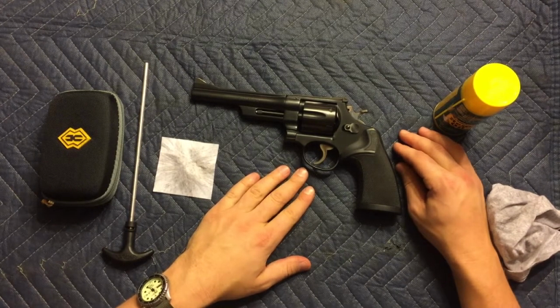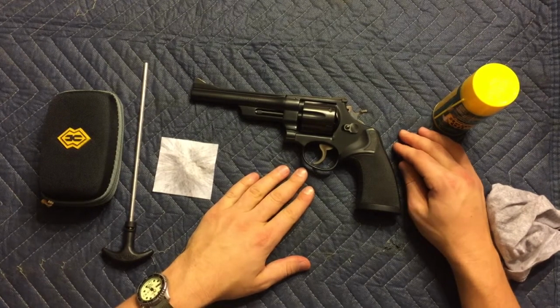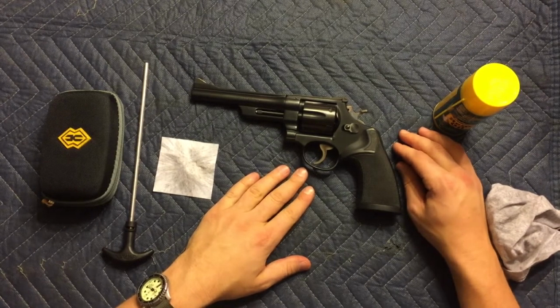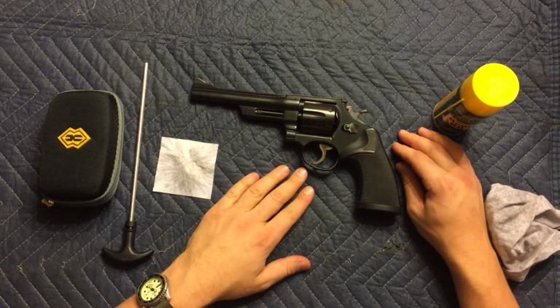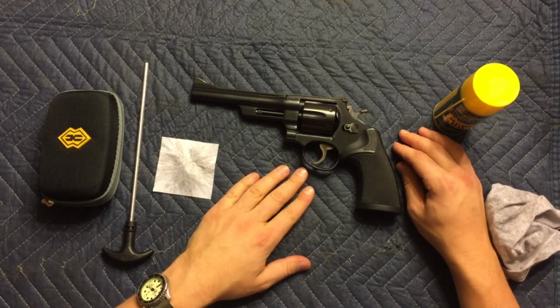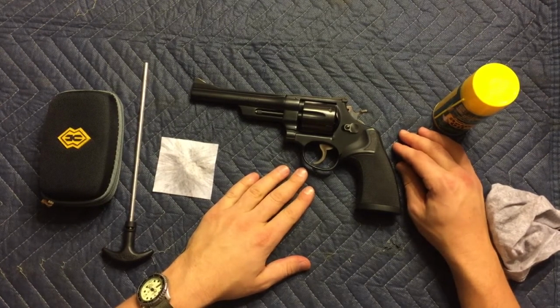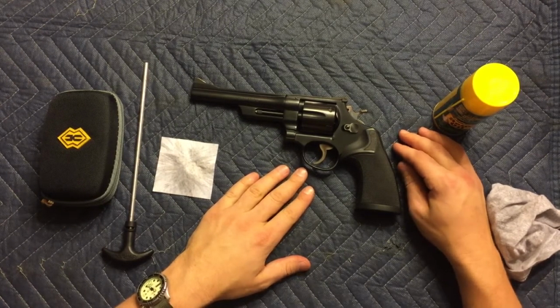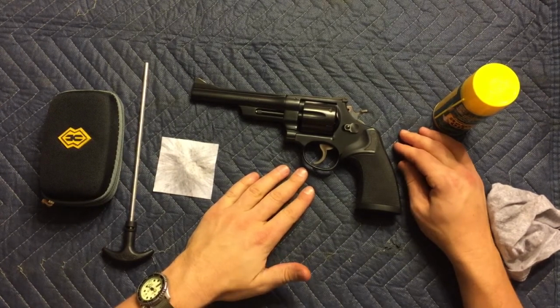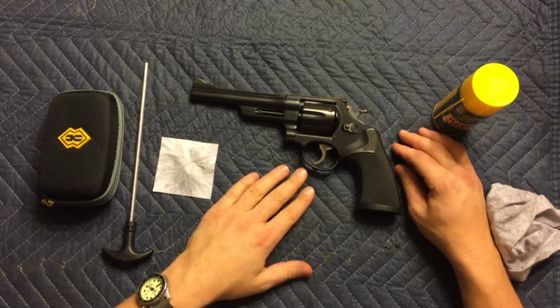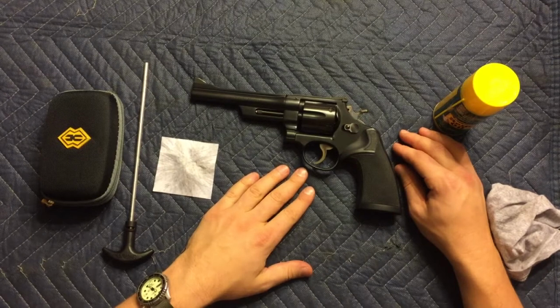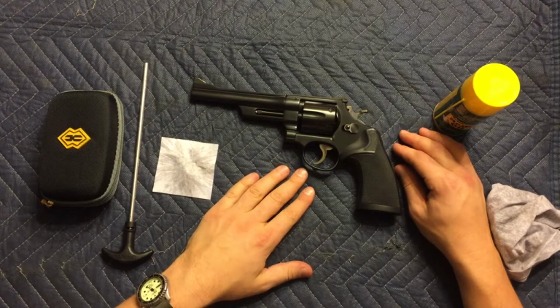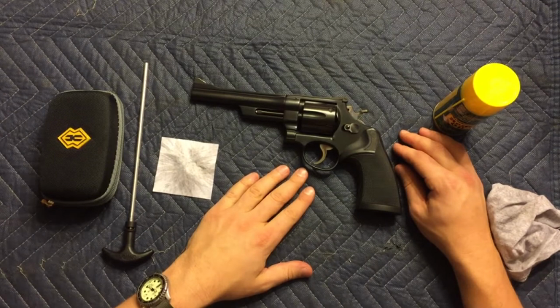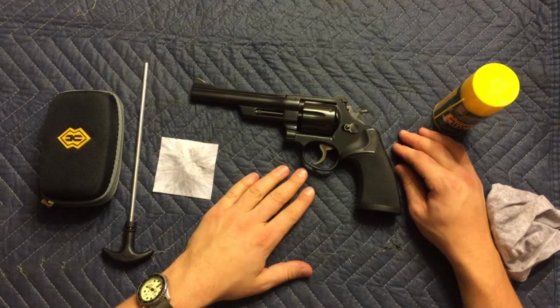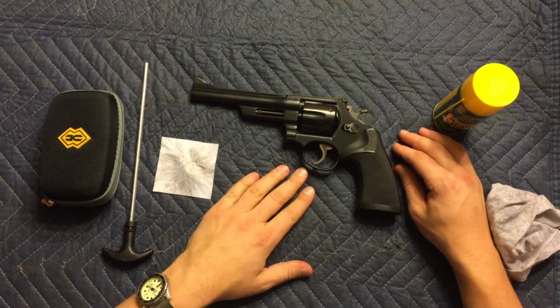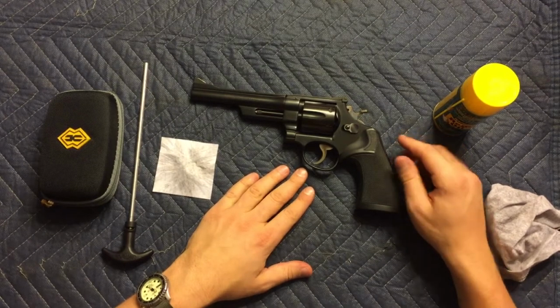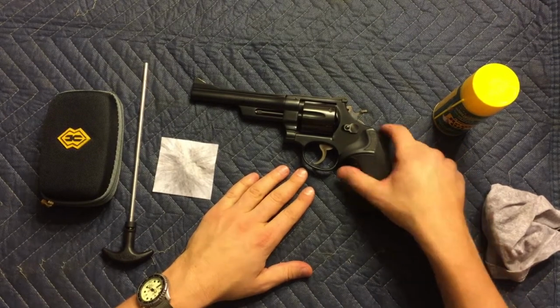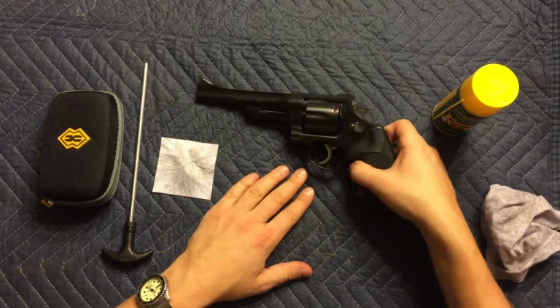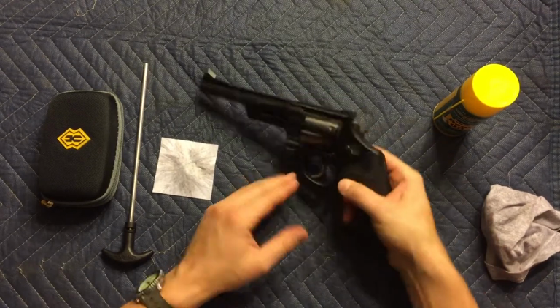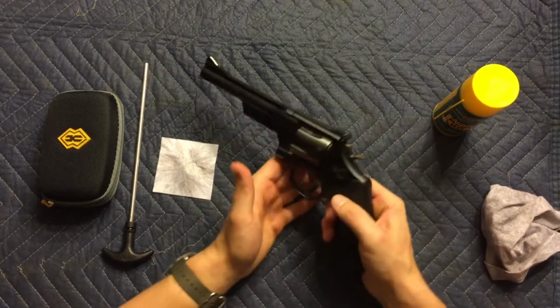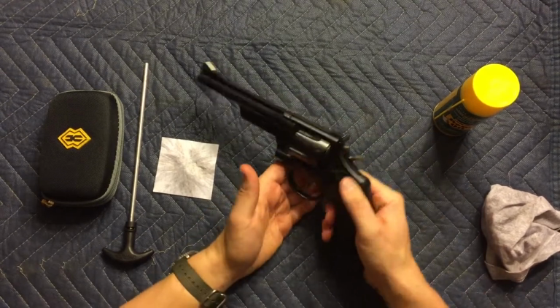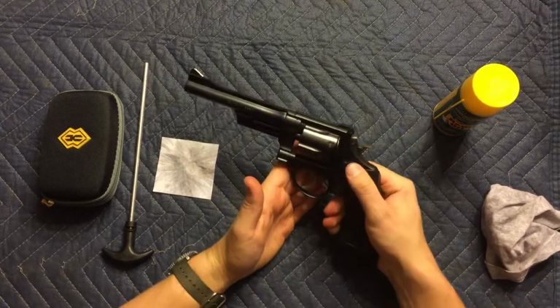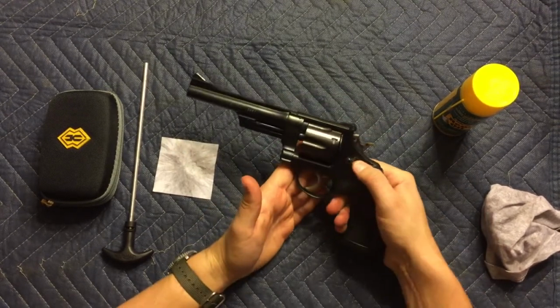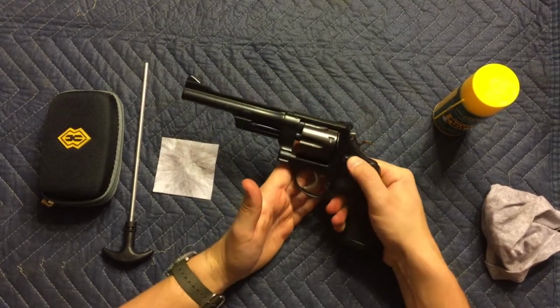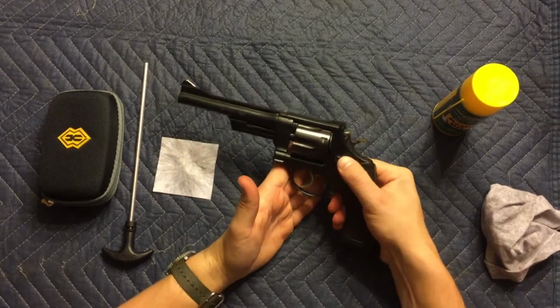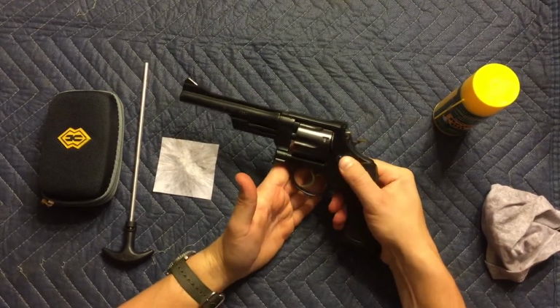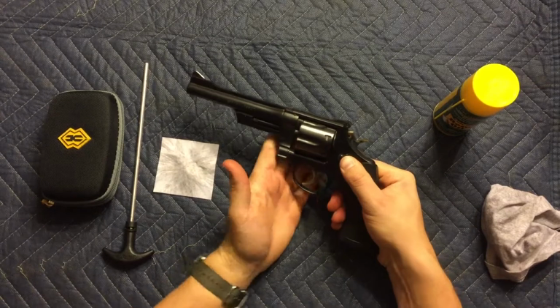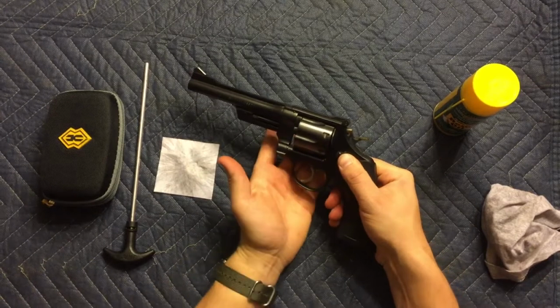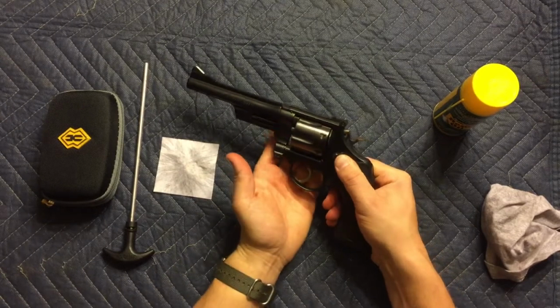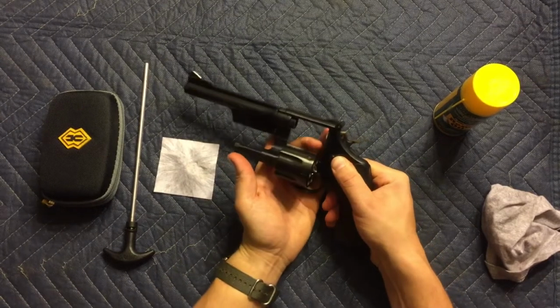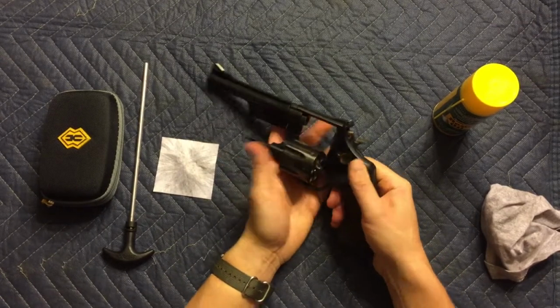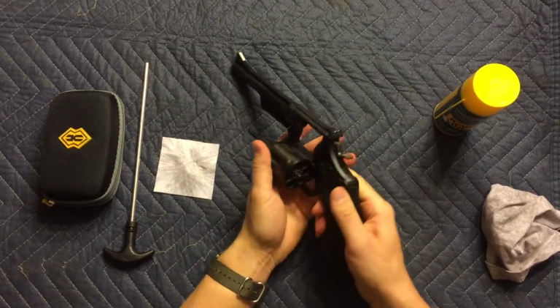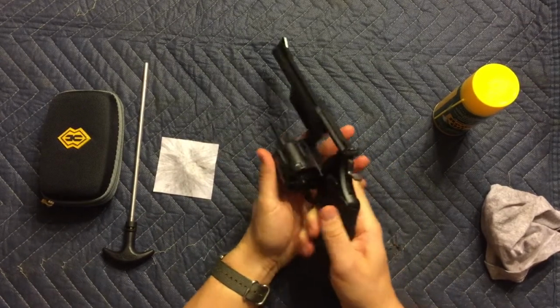Cleaning any revolver is very easy. Pretty much all you have to do is unload it and wipe it down. To do that, push the release forward and kick the chamber out.